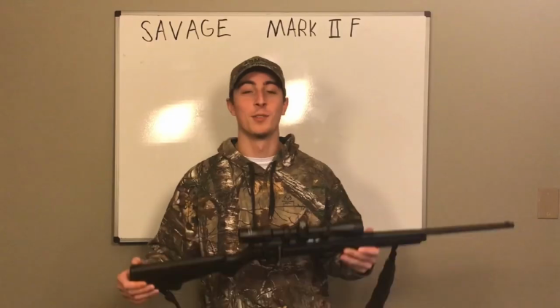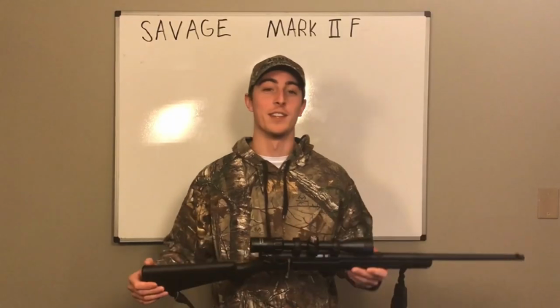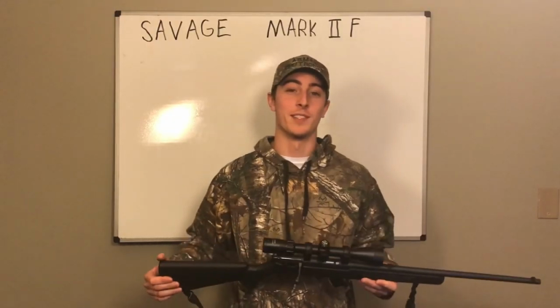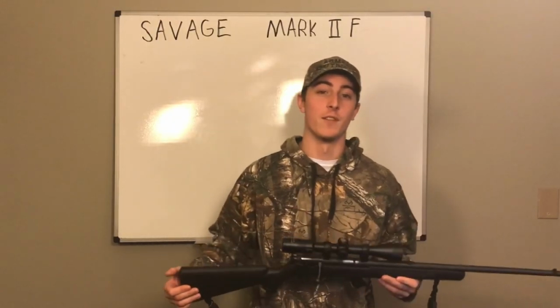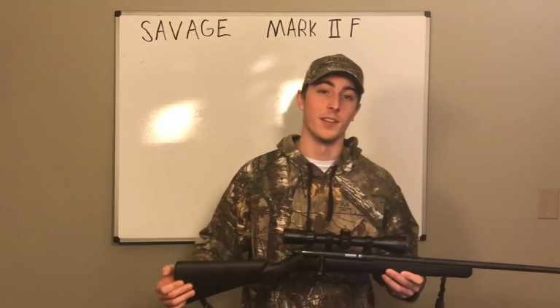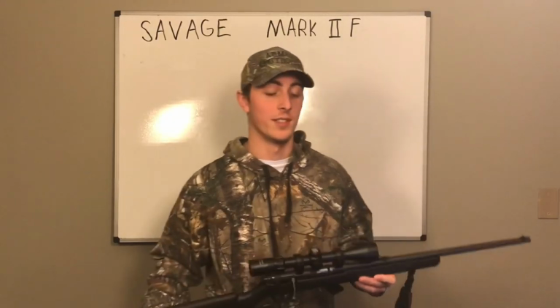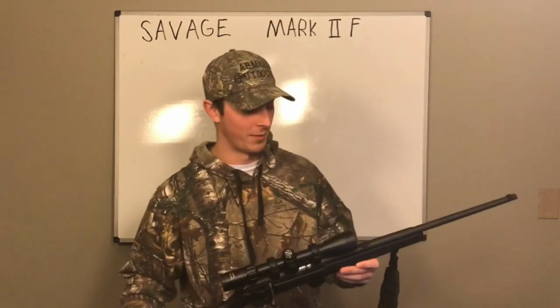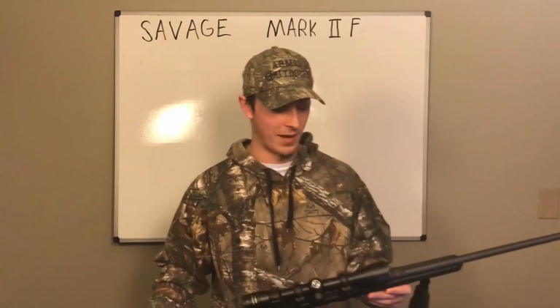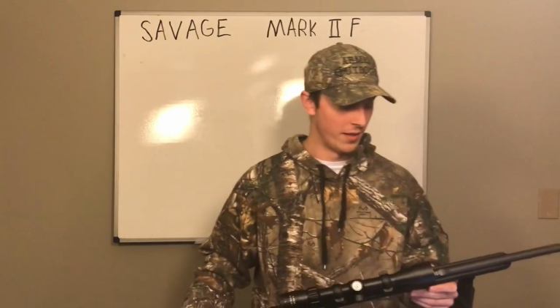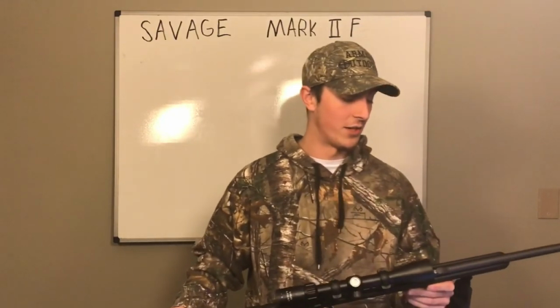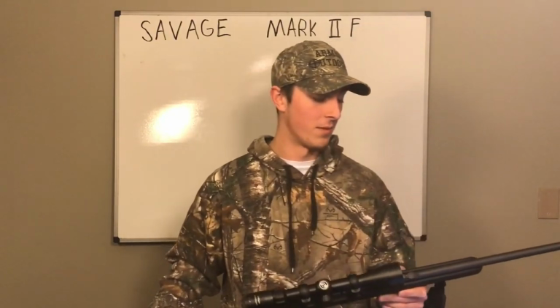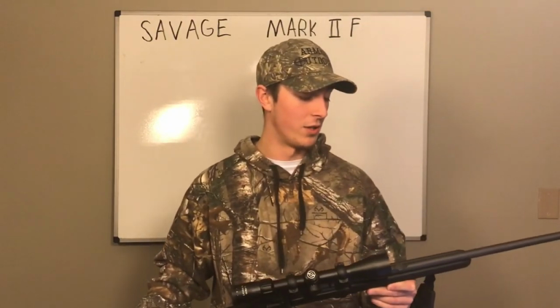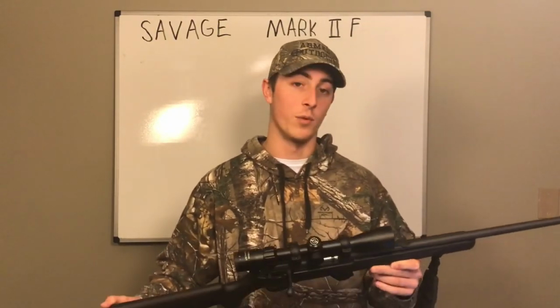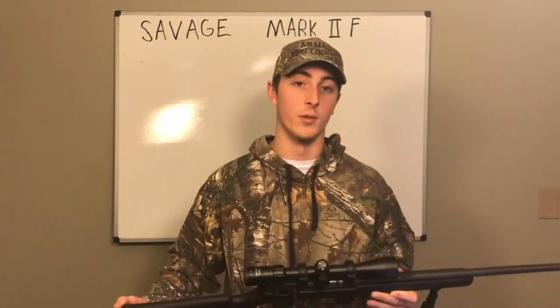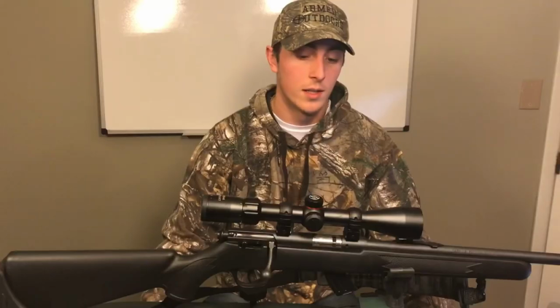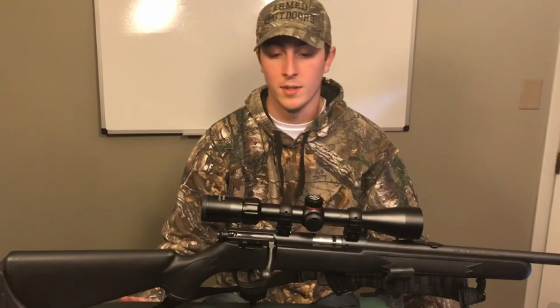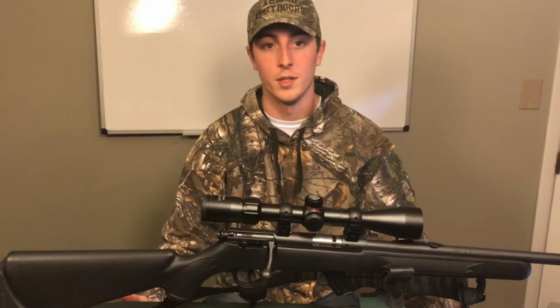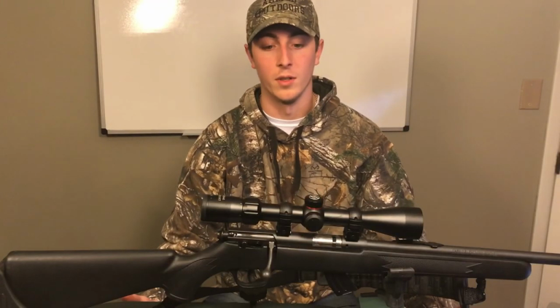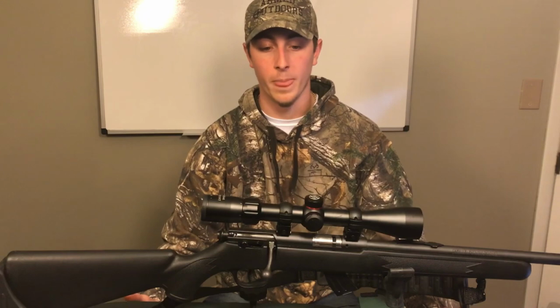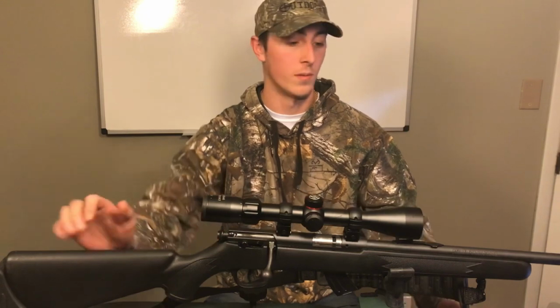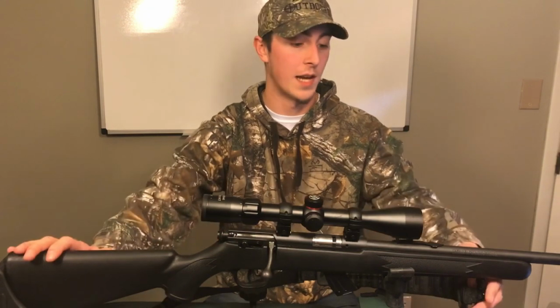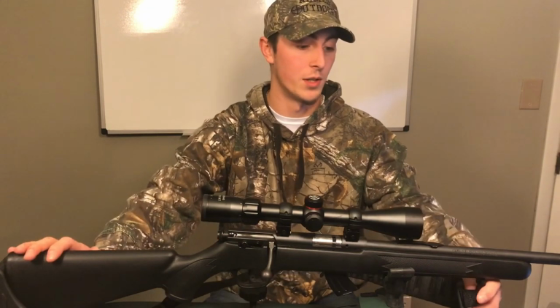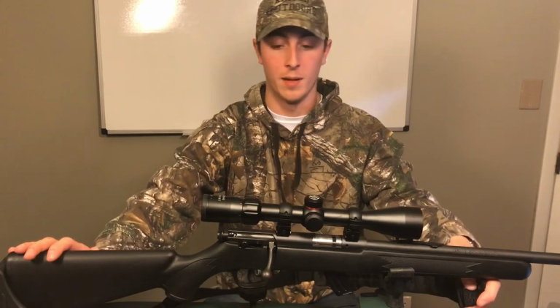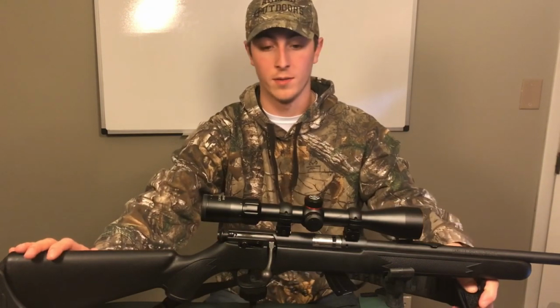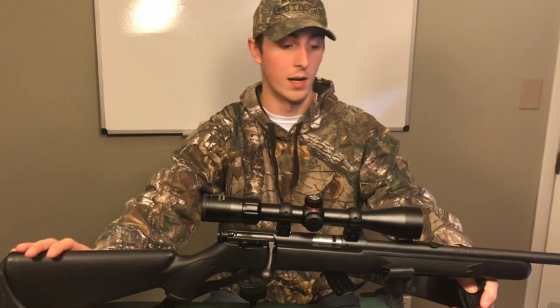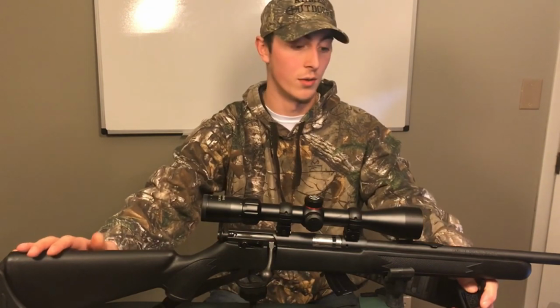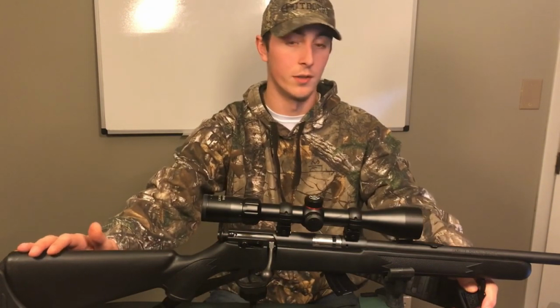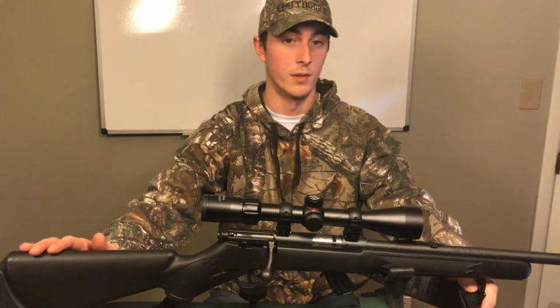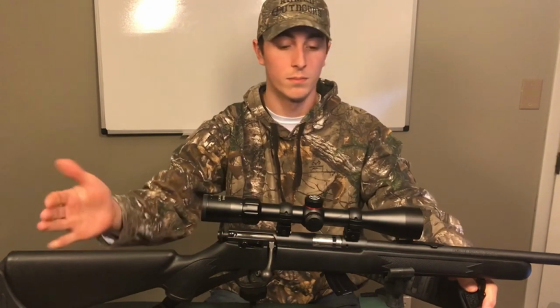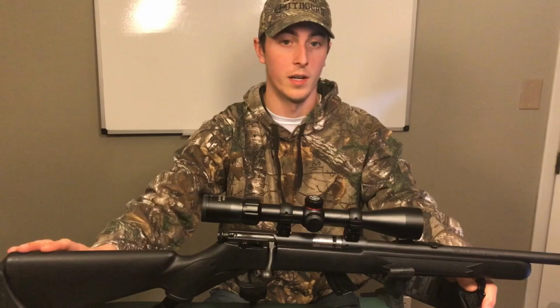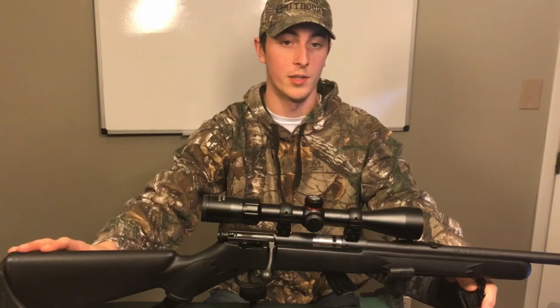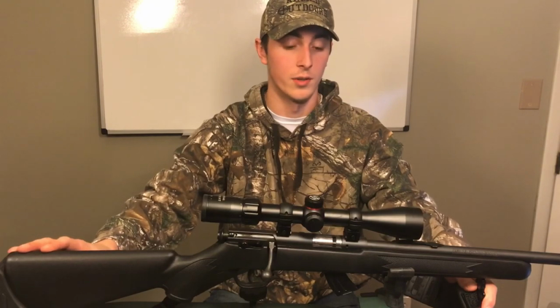What's going on YouTube? This is Tyler from Armed Outdoors and today we're going to be talking about the Savage Arms Mark II F22. When I first got this 22 I paid roughly around $200 to $250. Price will vary at any store you go to.